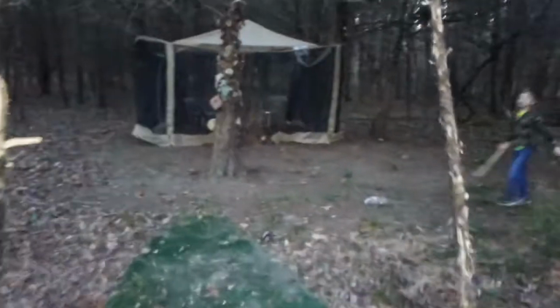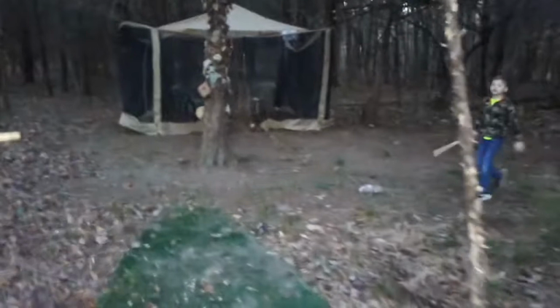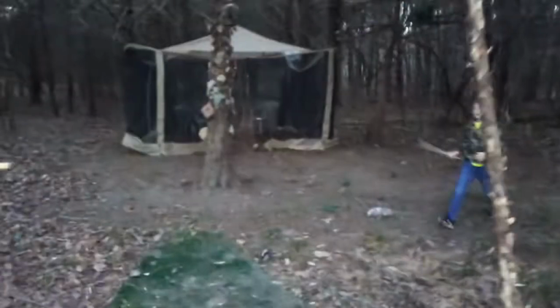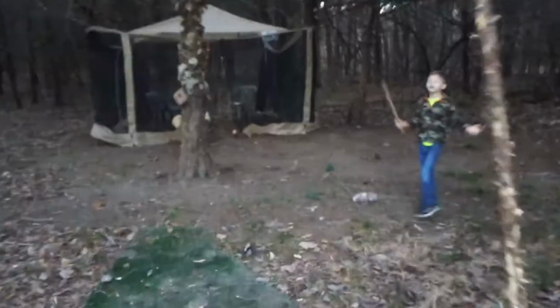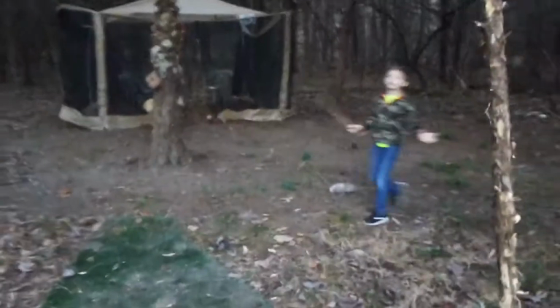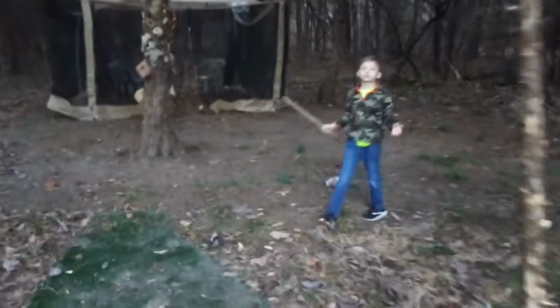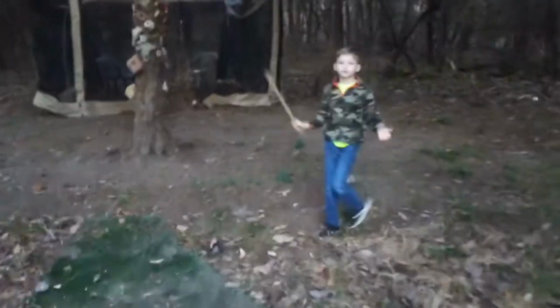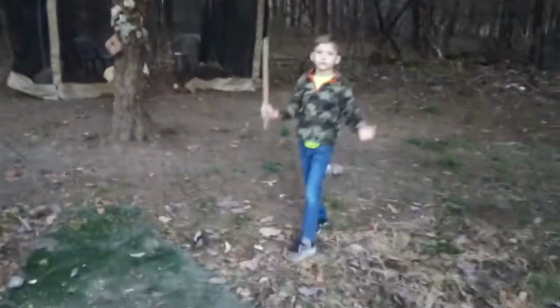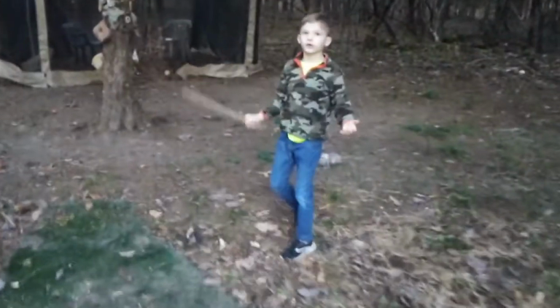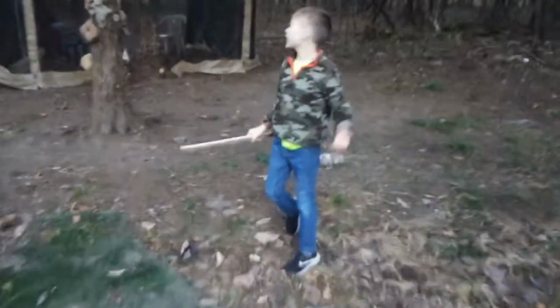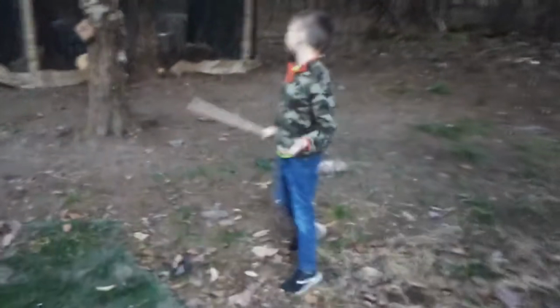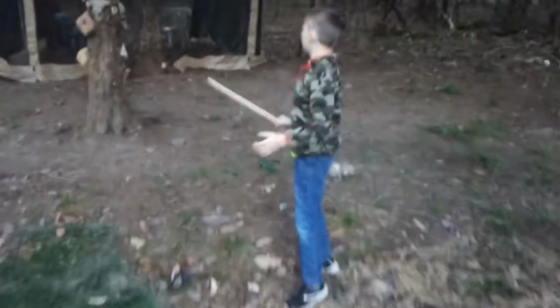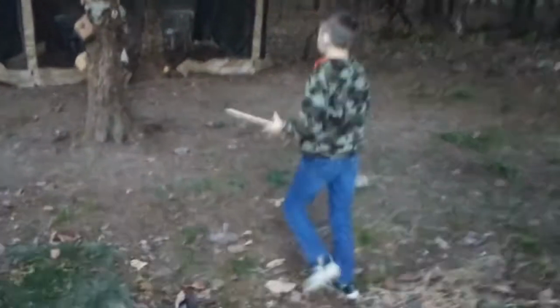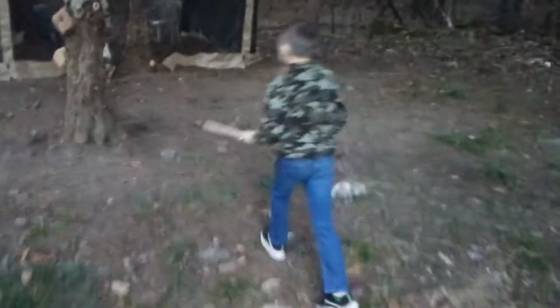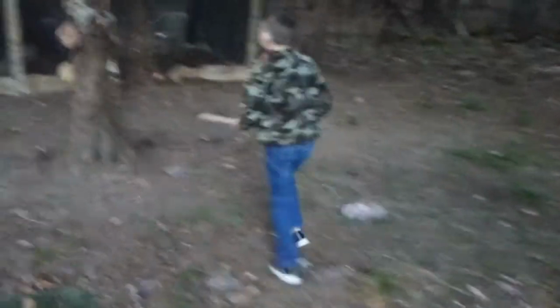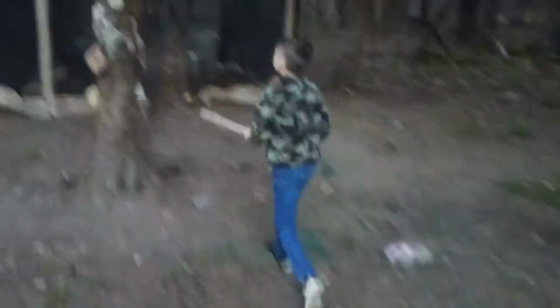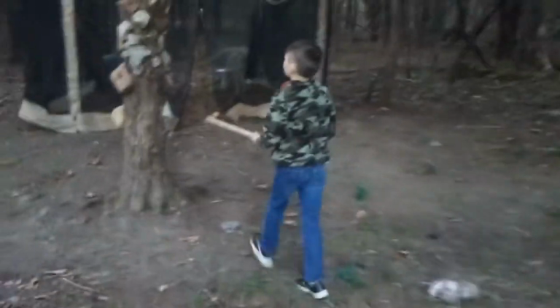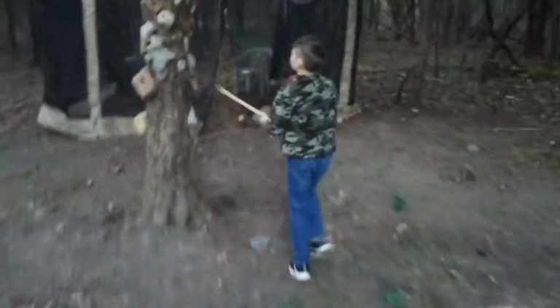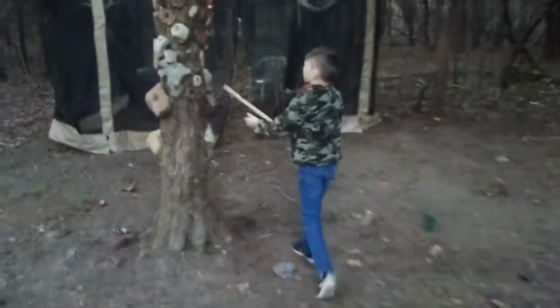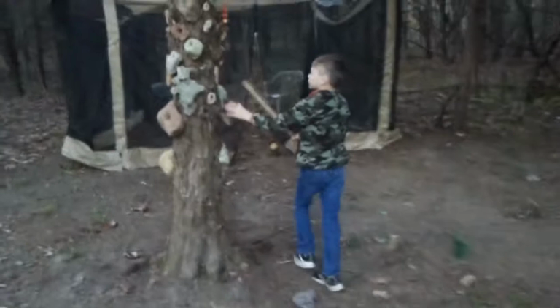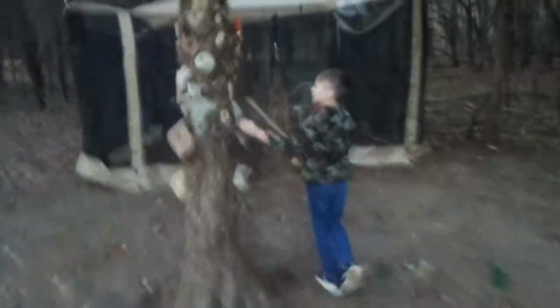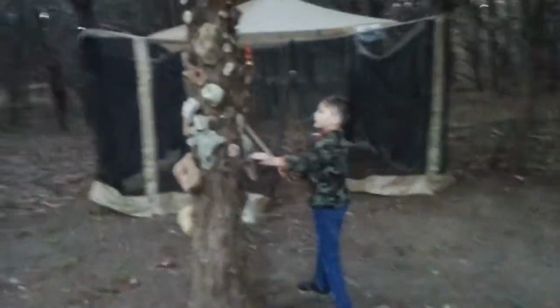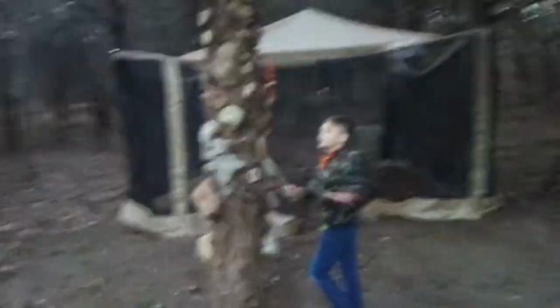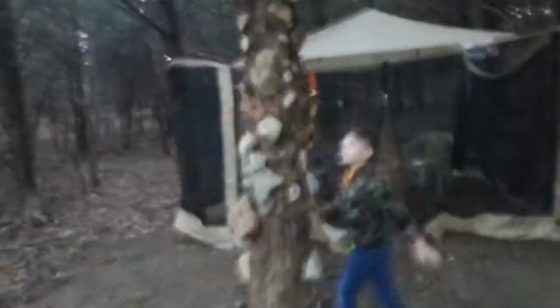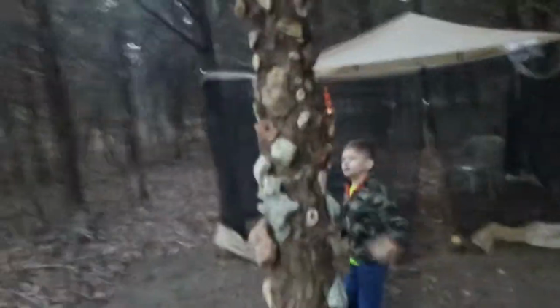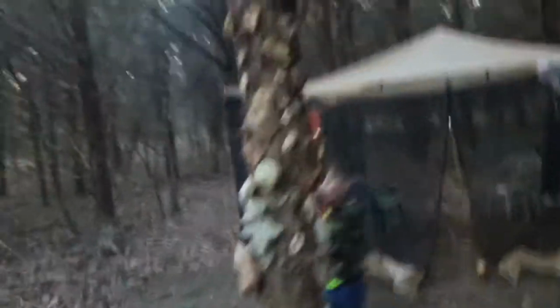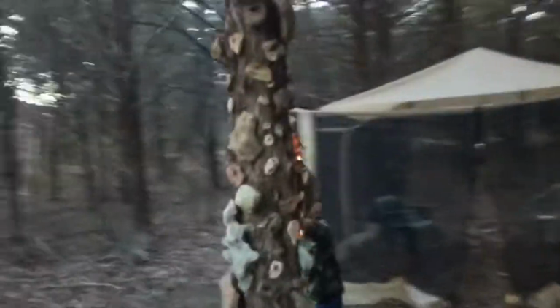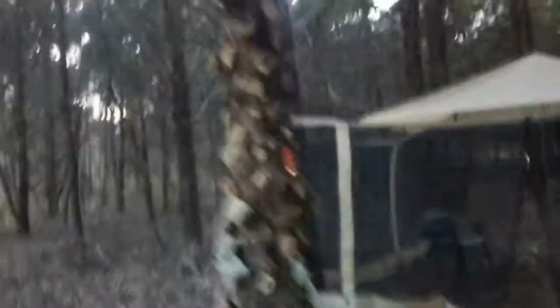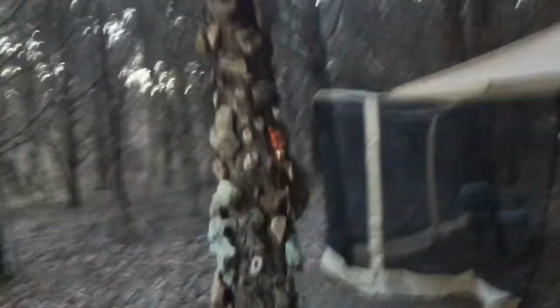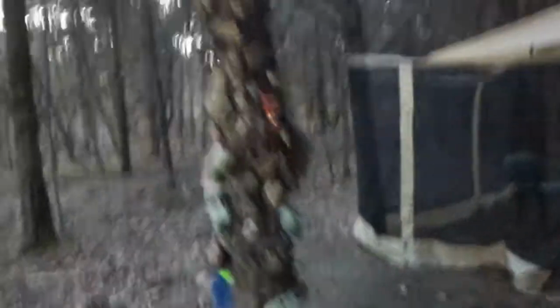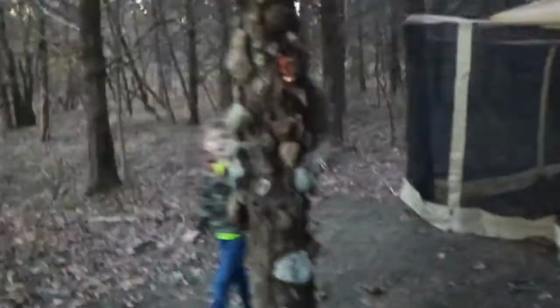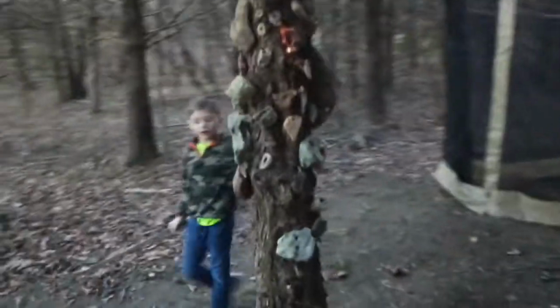This is our fossil room and this is our holy rock tree. It's pretty good.